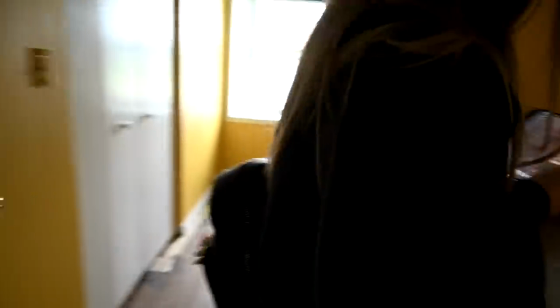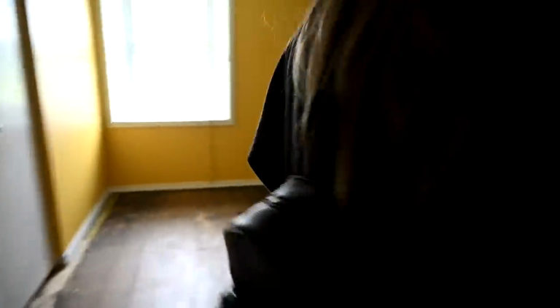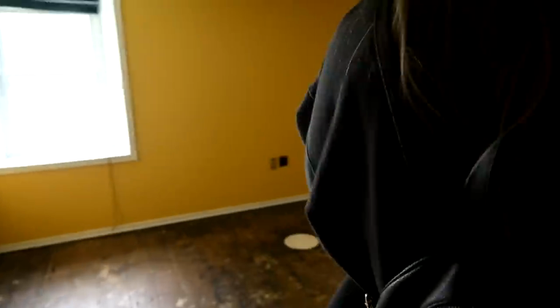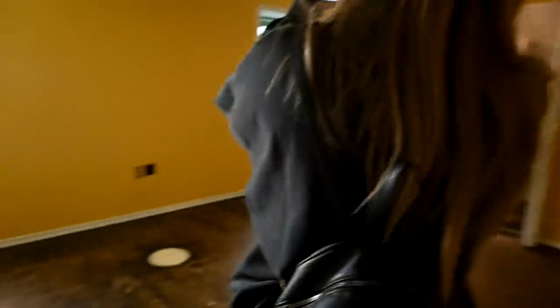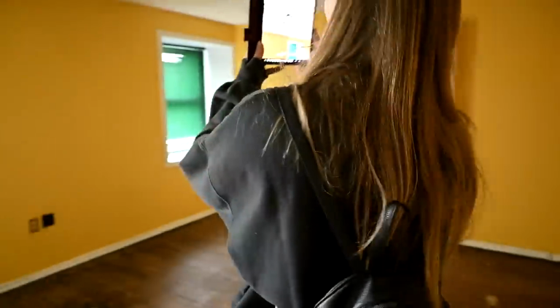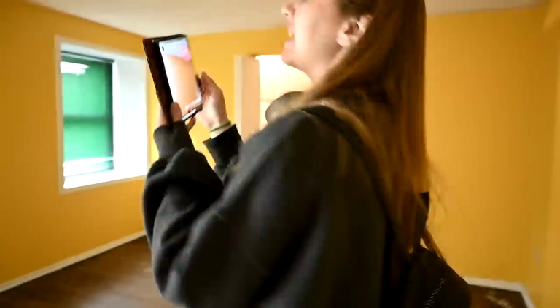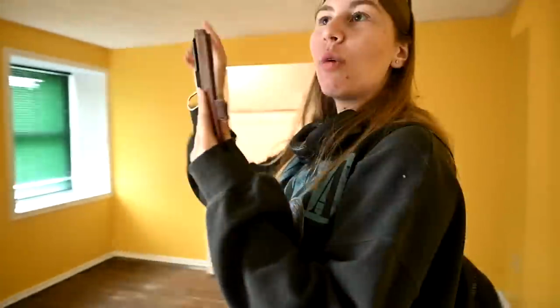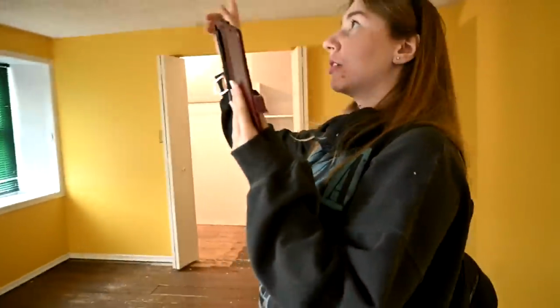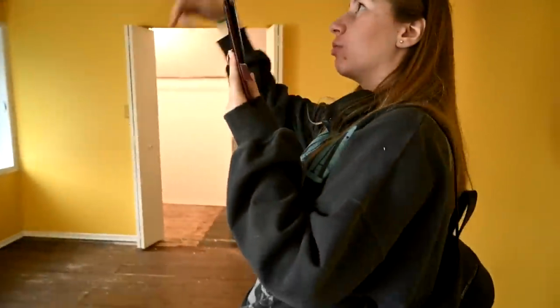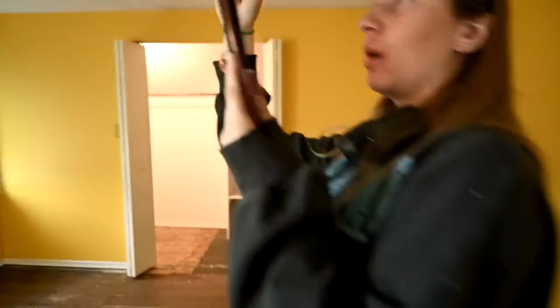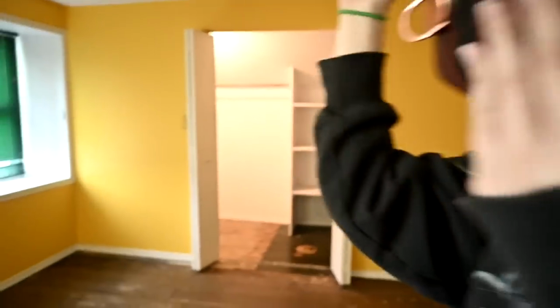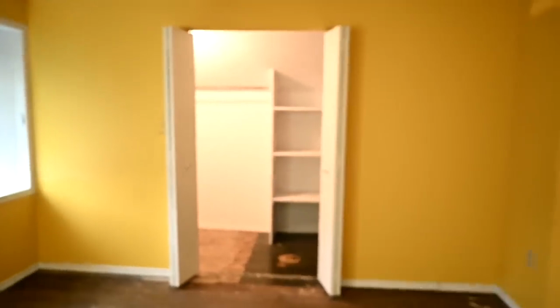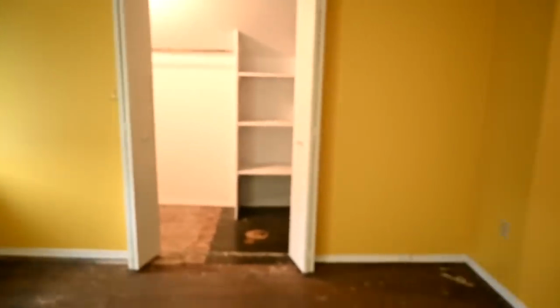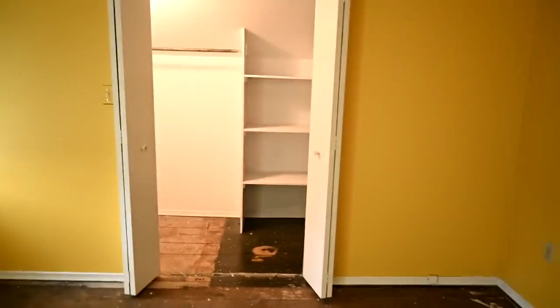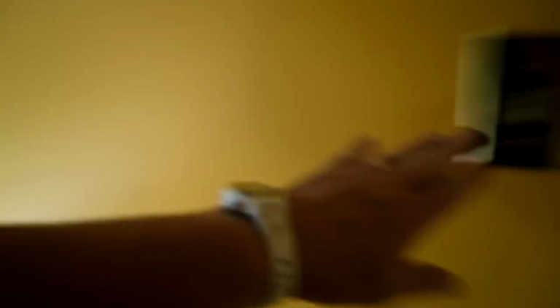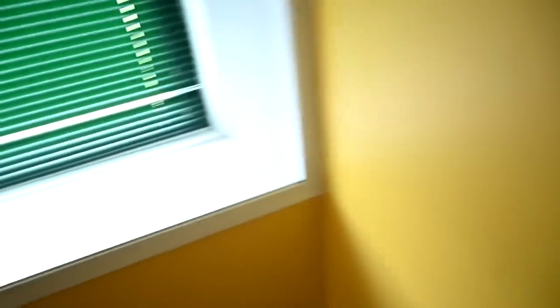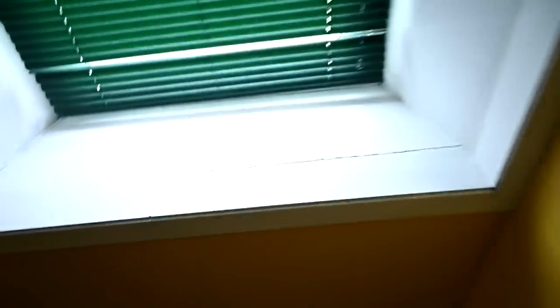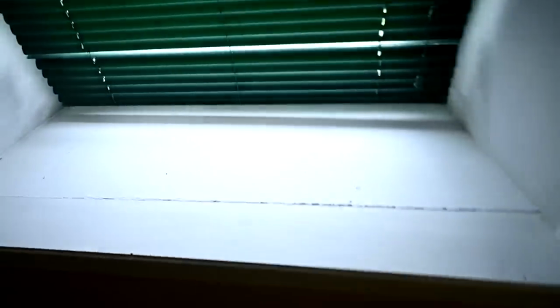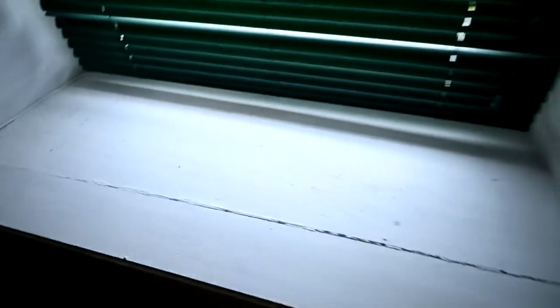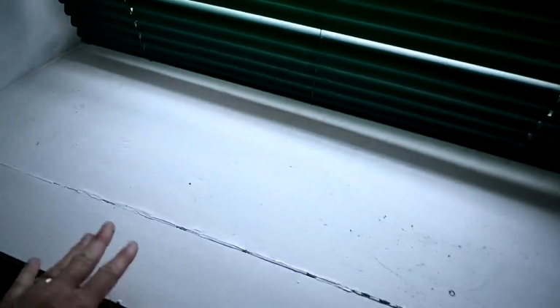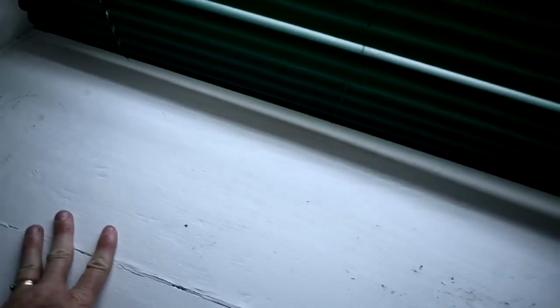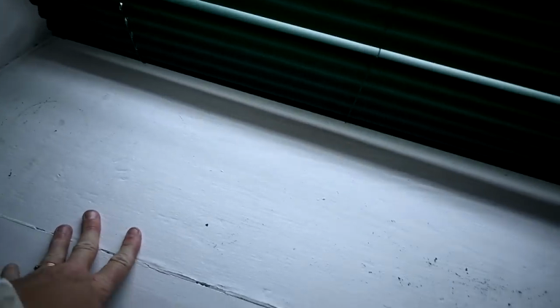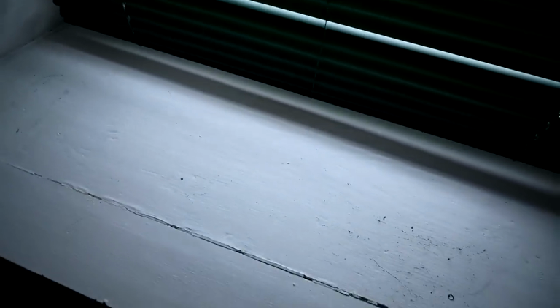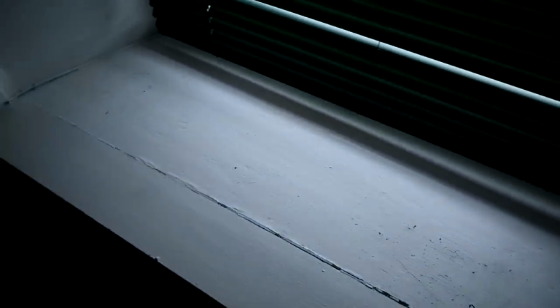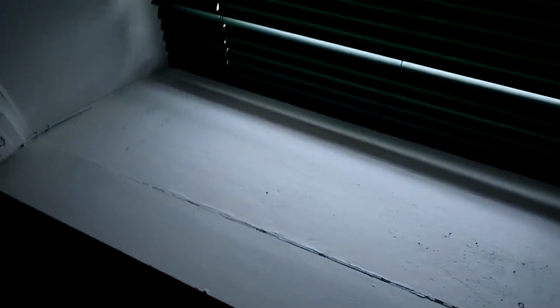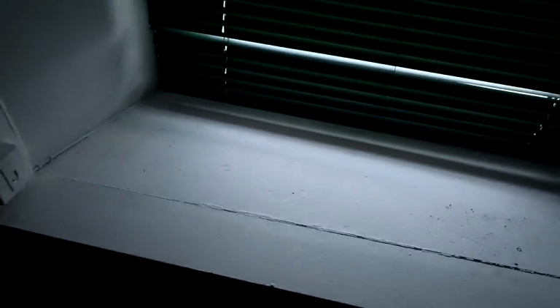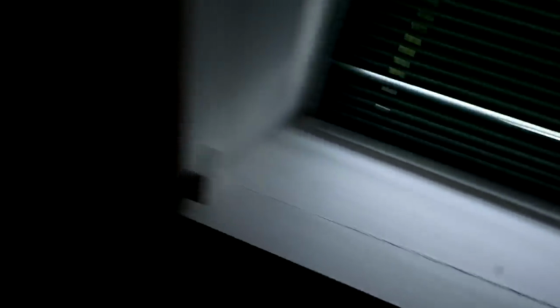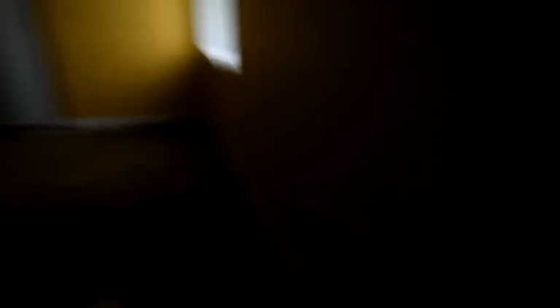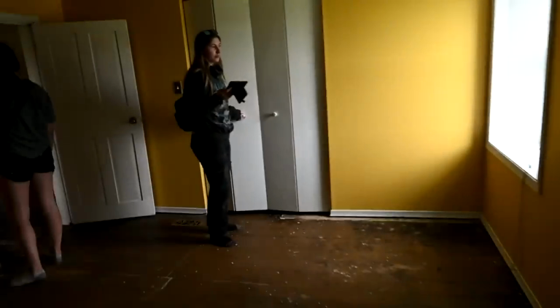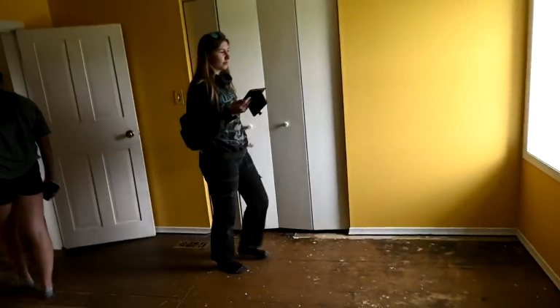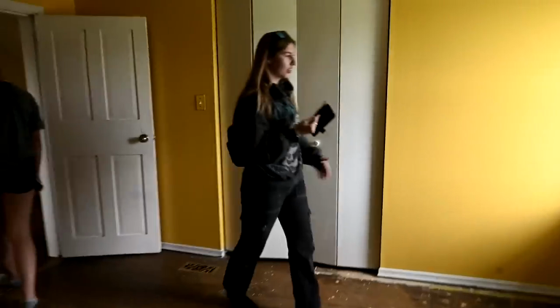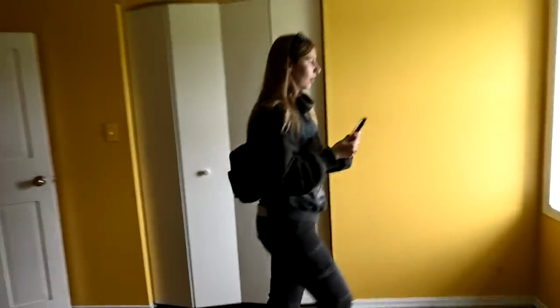Yeah, look at the closets — they have a fan. You can hang water bottles in there. But look at the closets. The windowsills are super cool because they're so big. All right, let's go down and look at that.